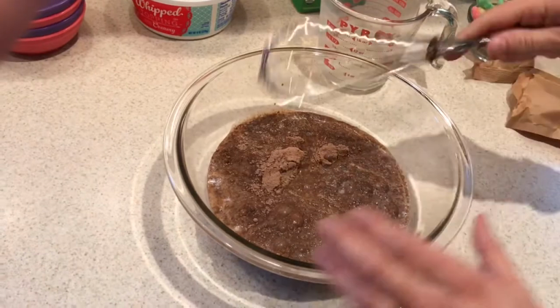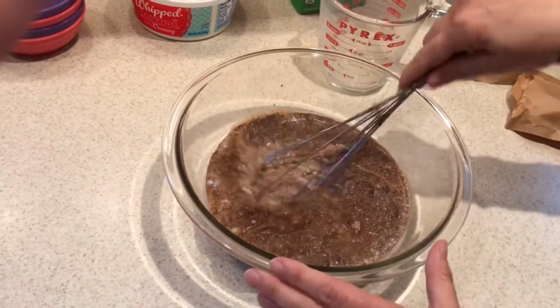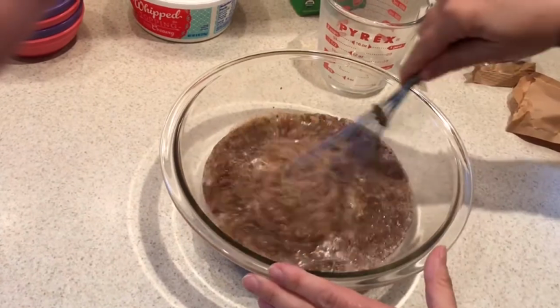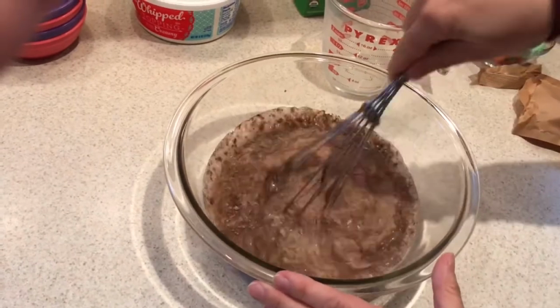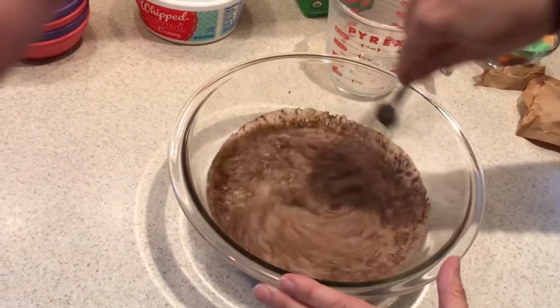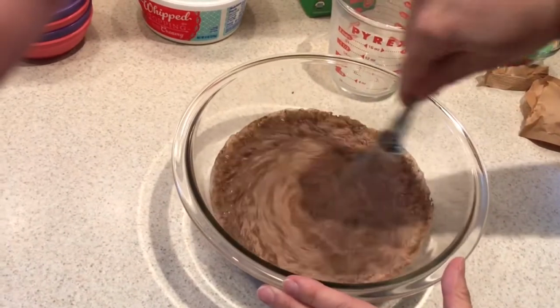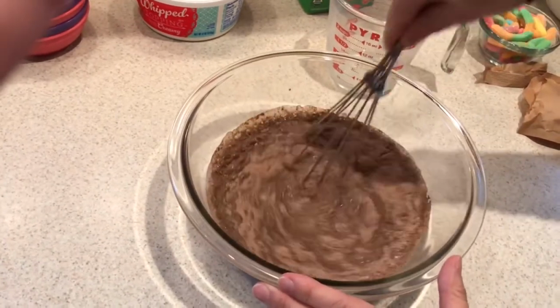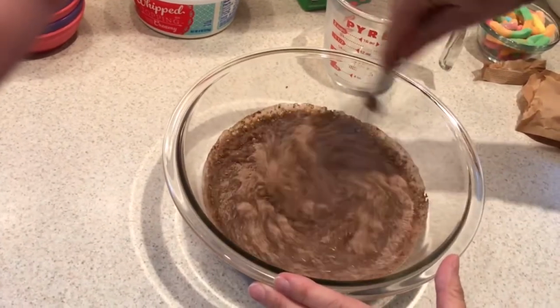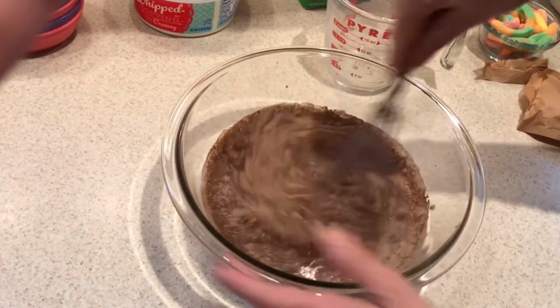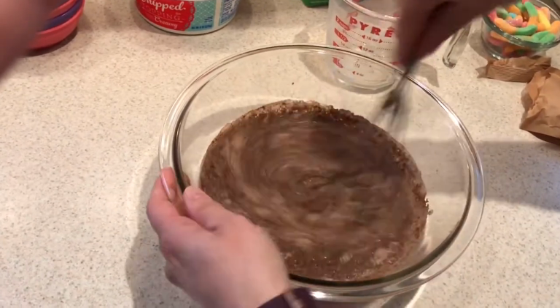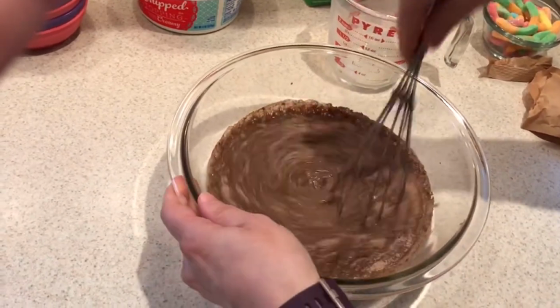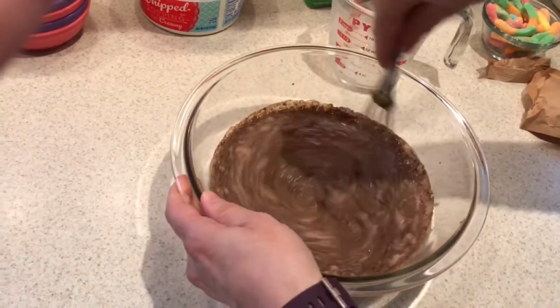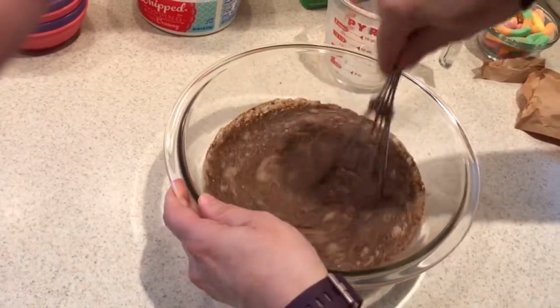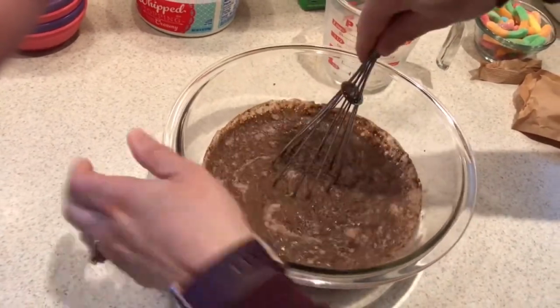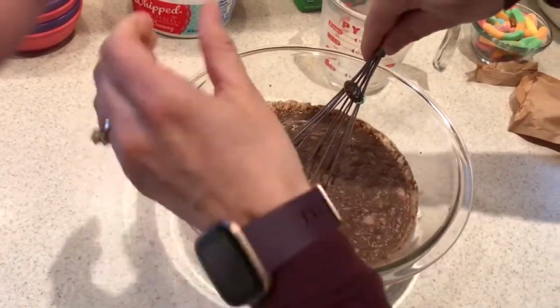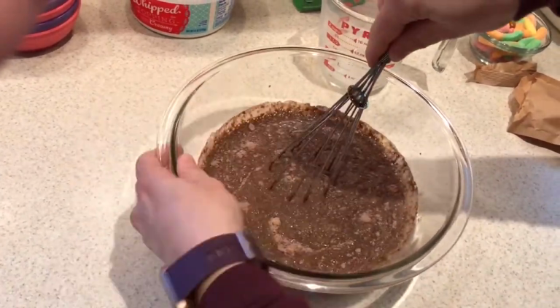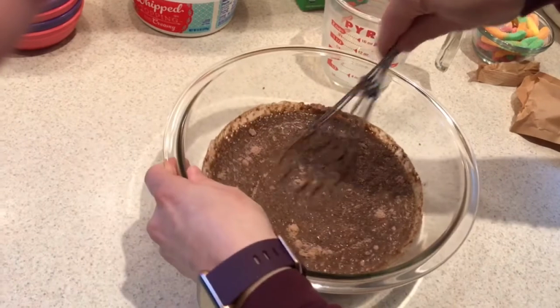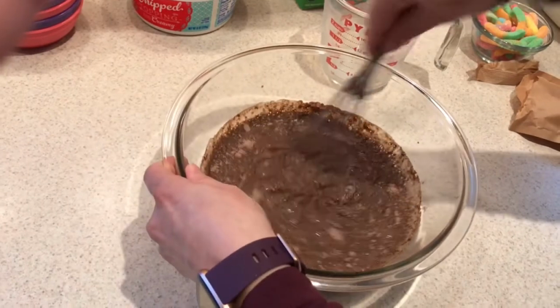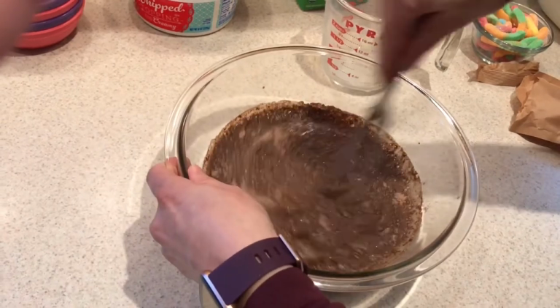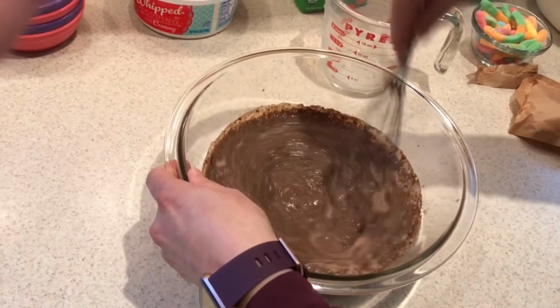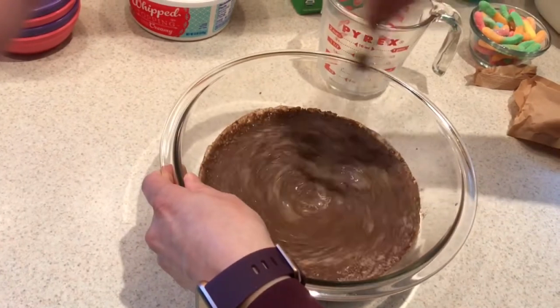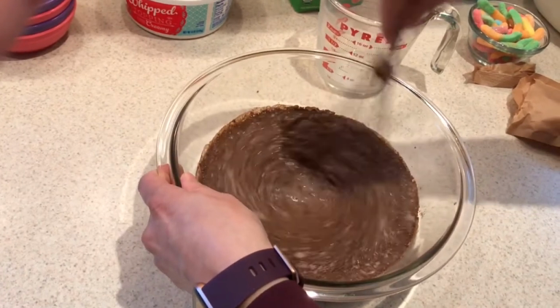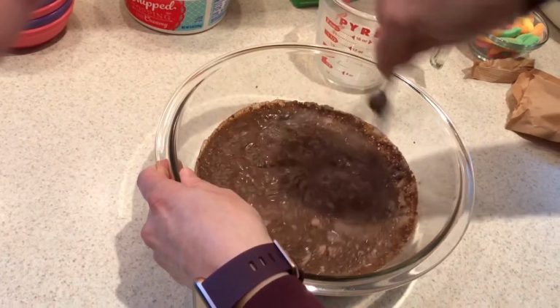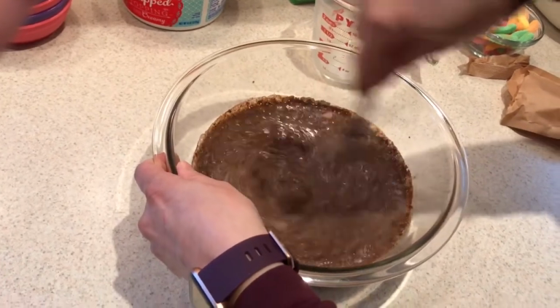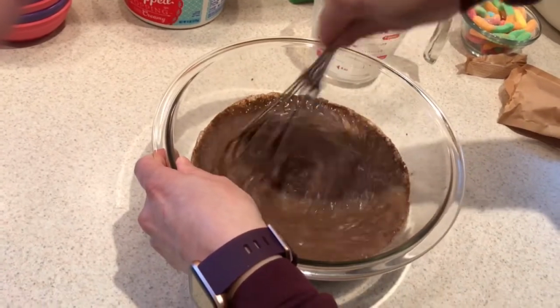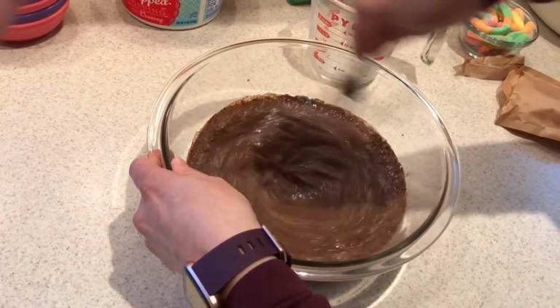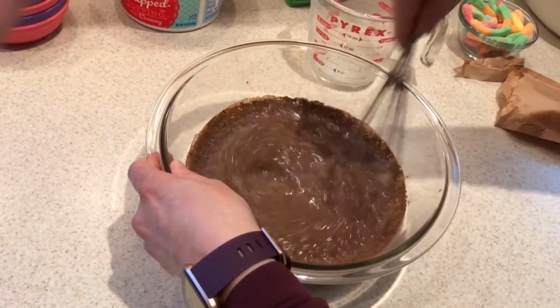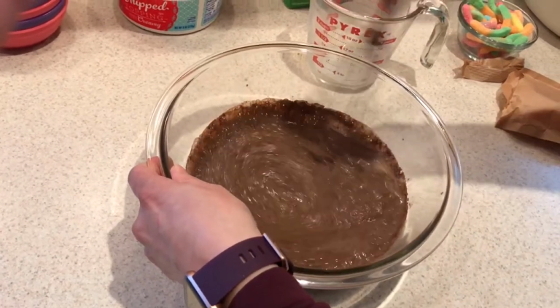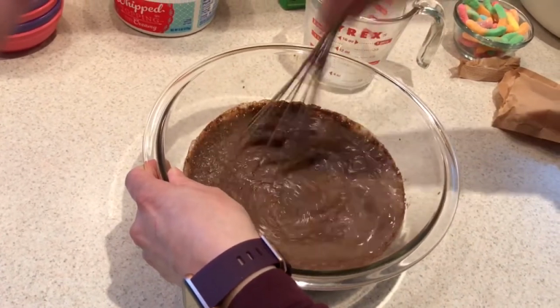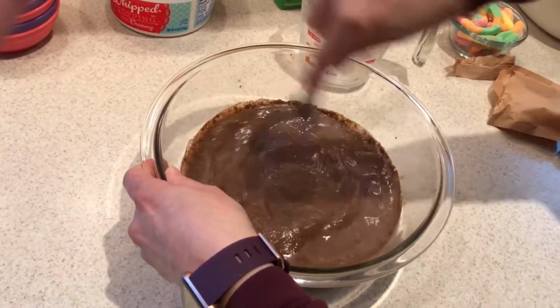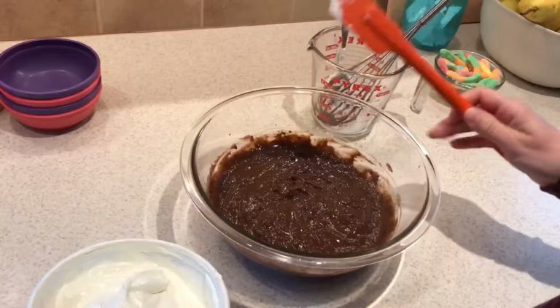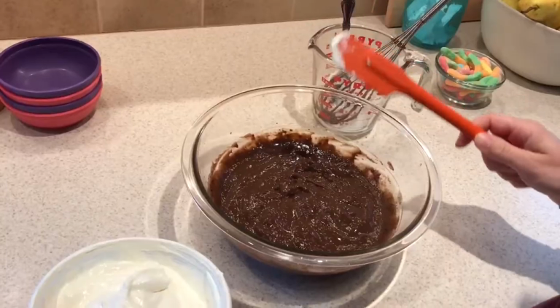We're going to use a whisk or a spoon and stir it up good. This is where you want to encourage your child to hold the bowl with one hand while they stir with the other hand.